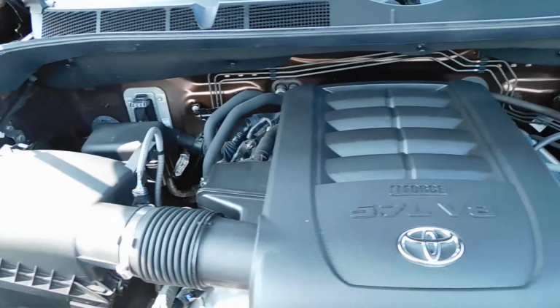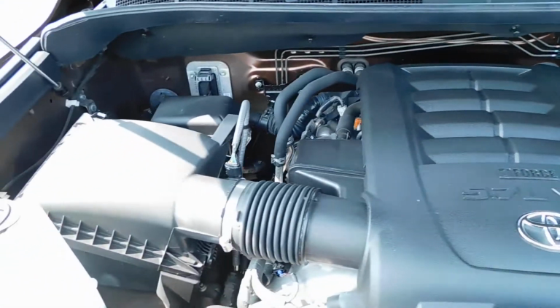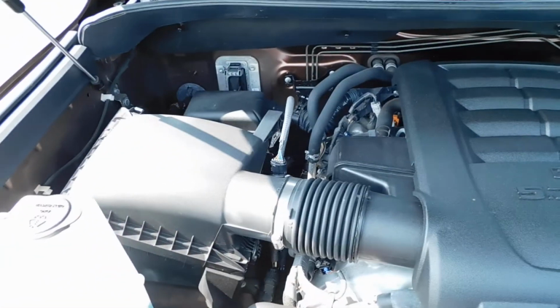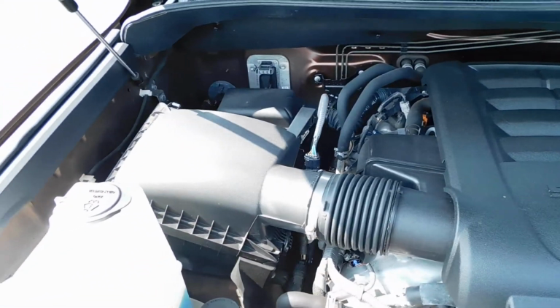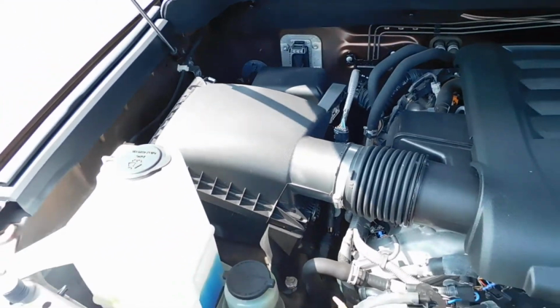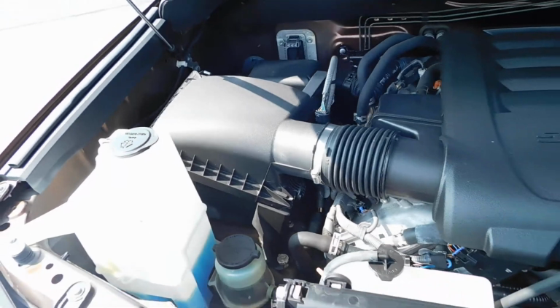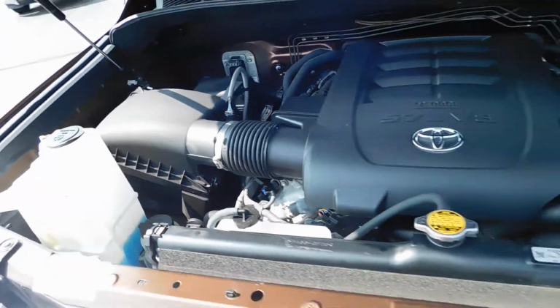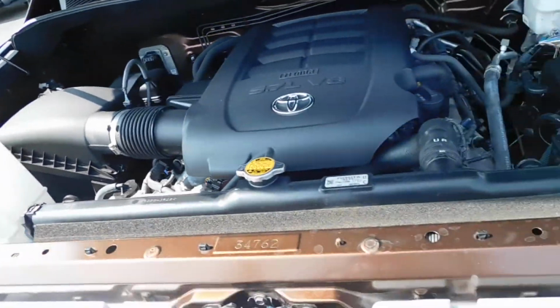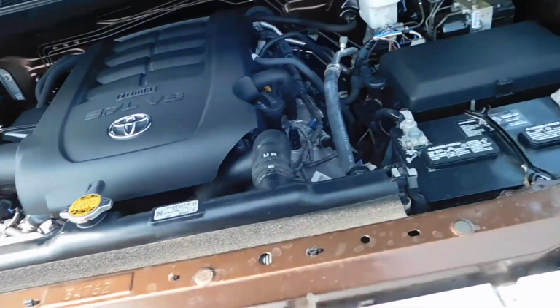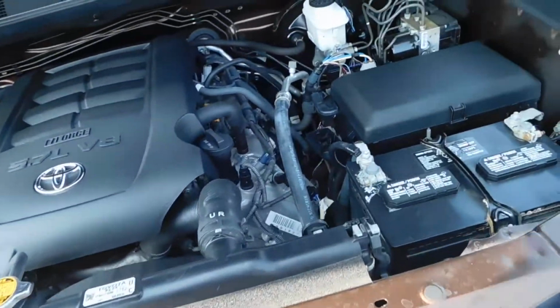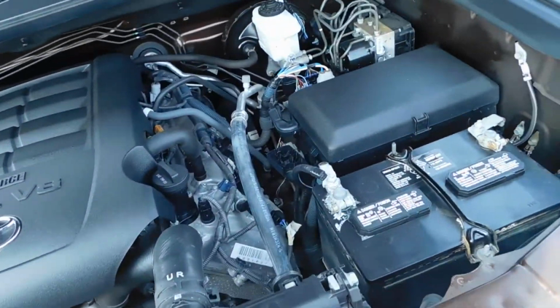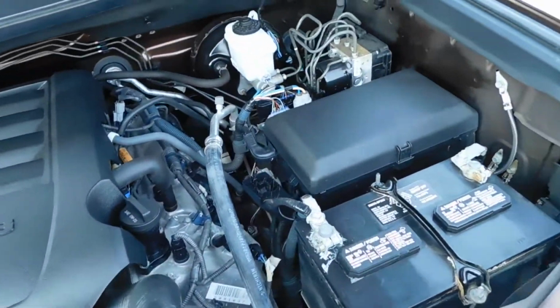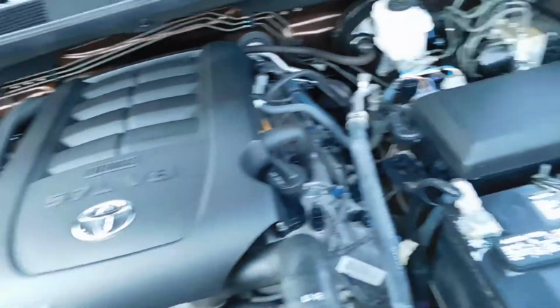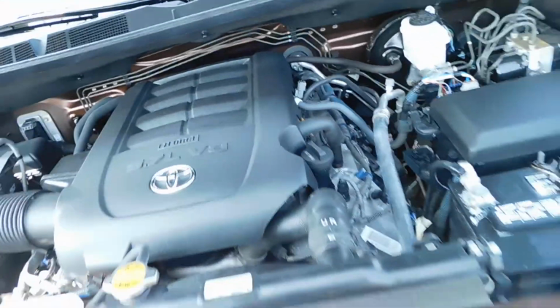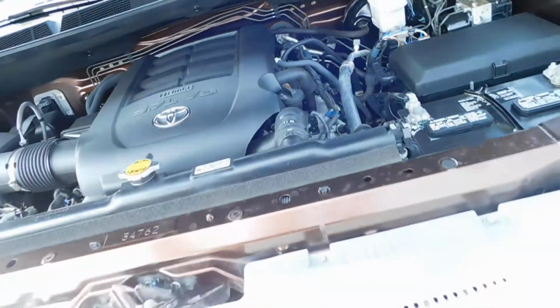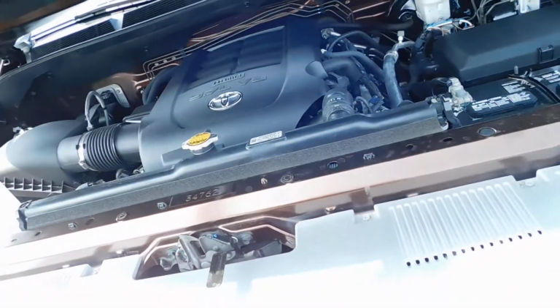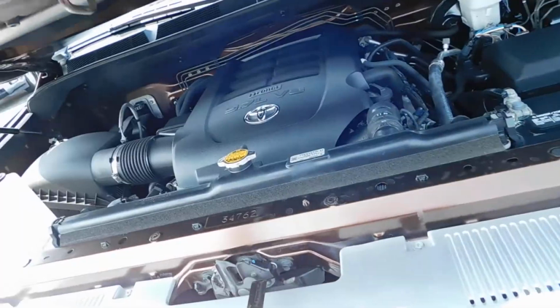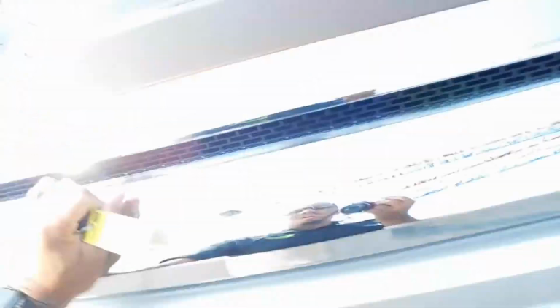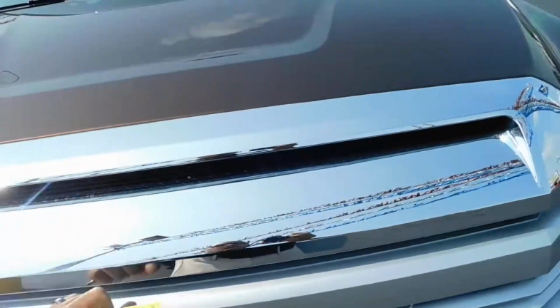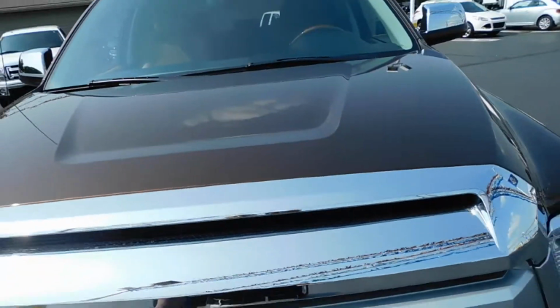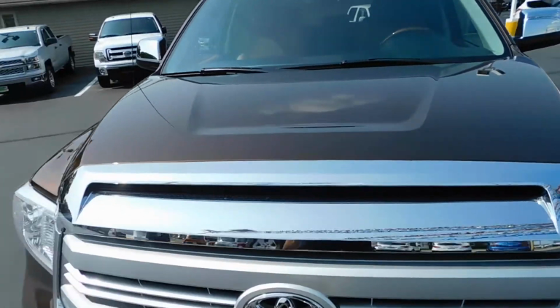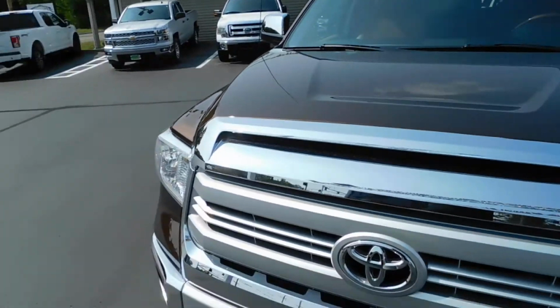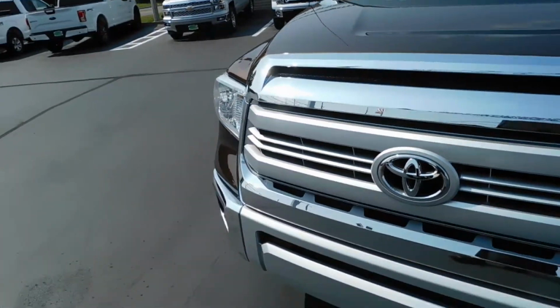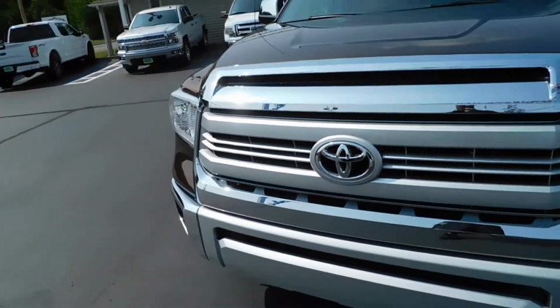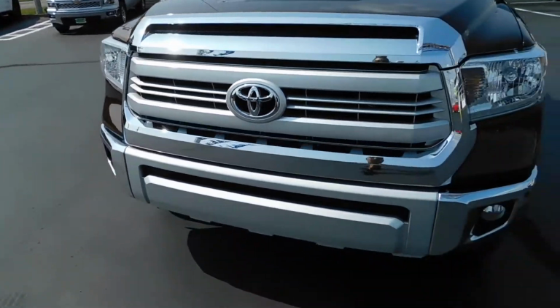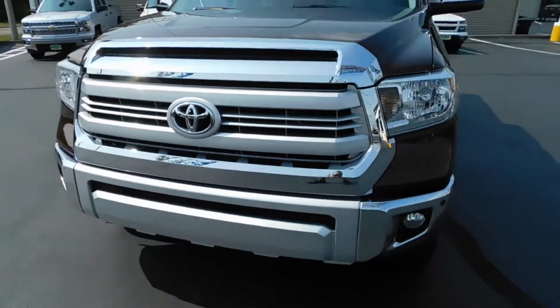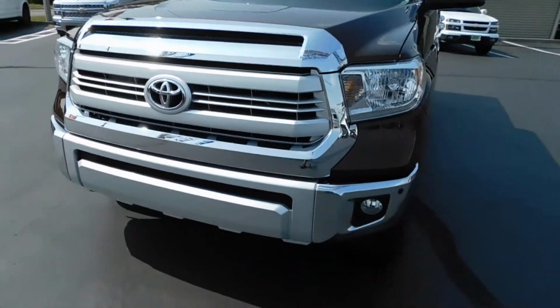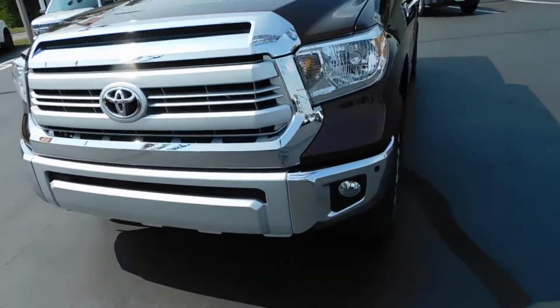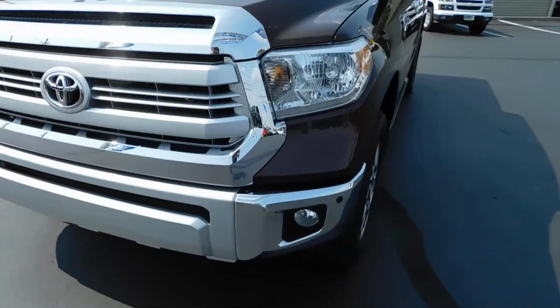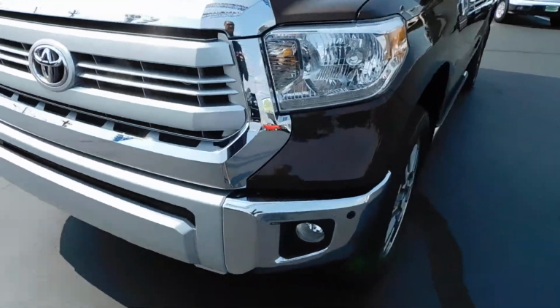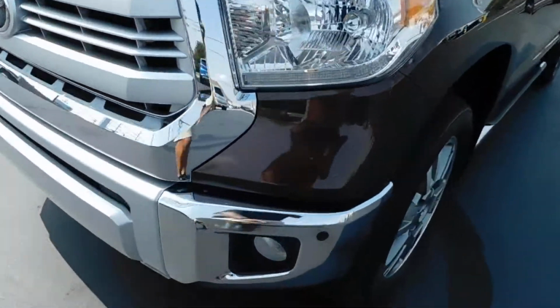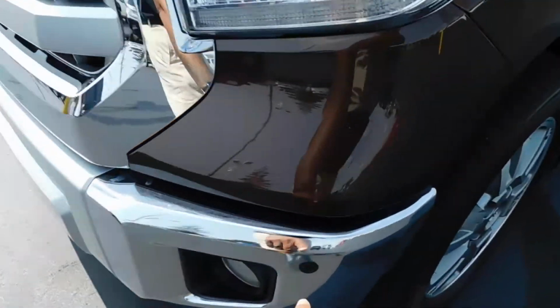Under the hood you can see it's very, very clean. It has the 5.7 liter V8 I-Force engine, and it's not only clean underneath the hood but also all around the vehicle. You can see you've got your front fog lights and your front sensors.